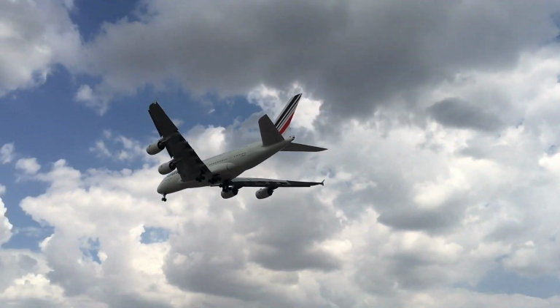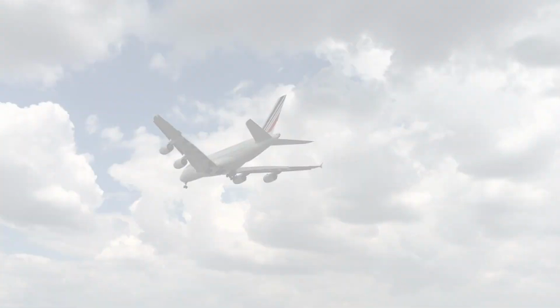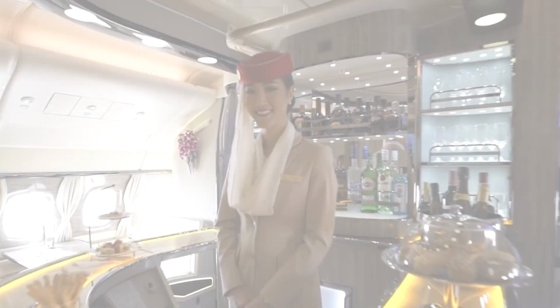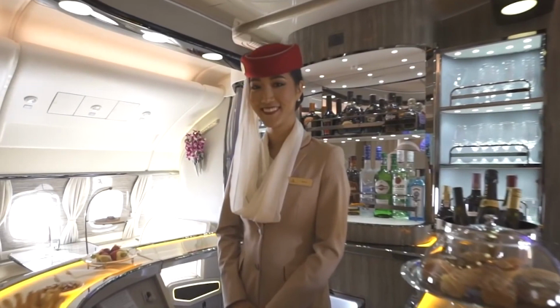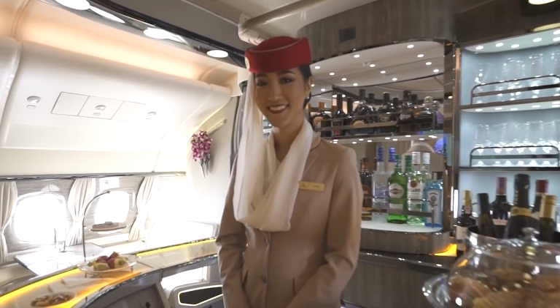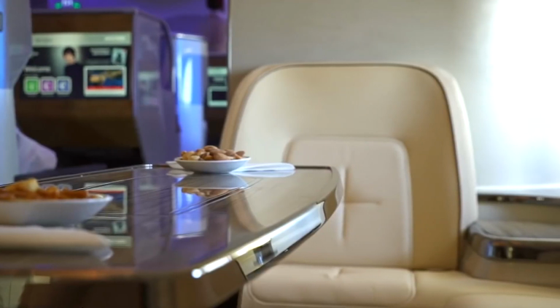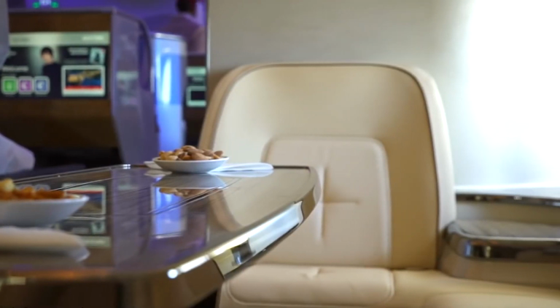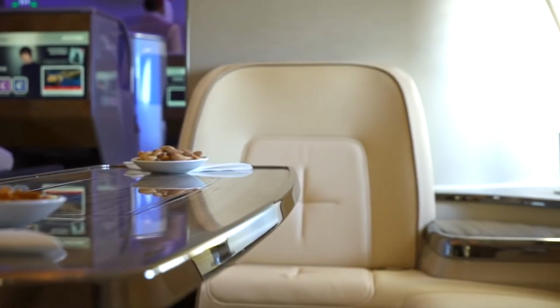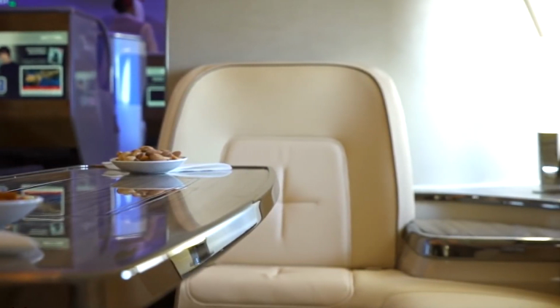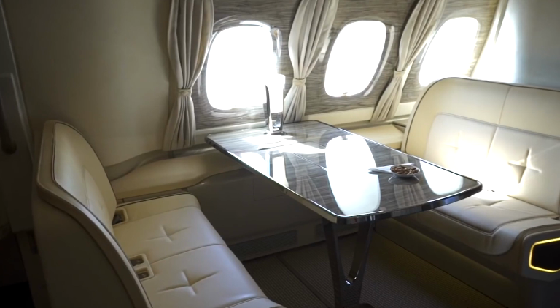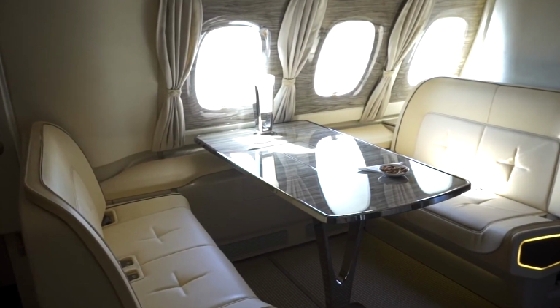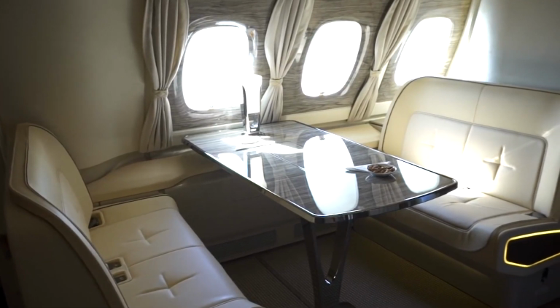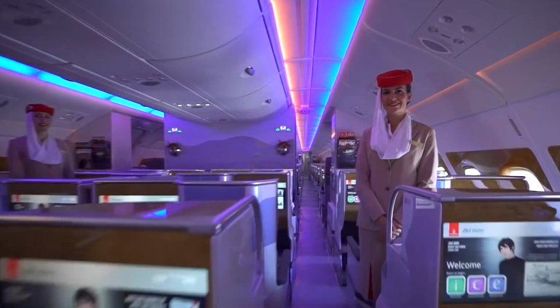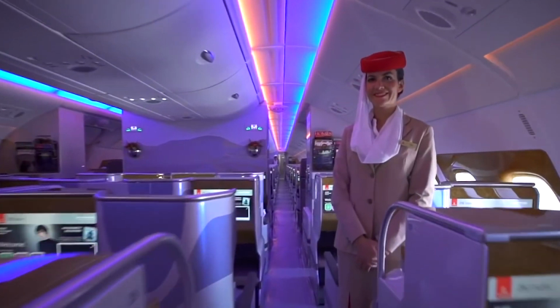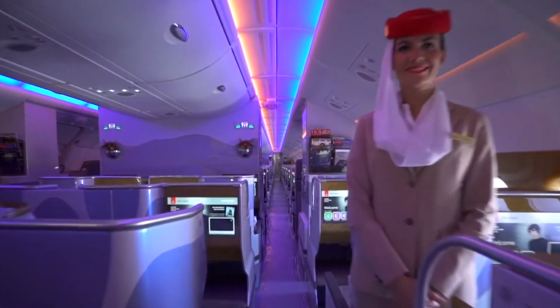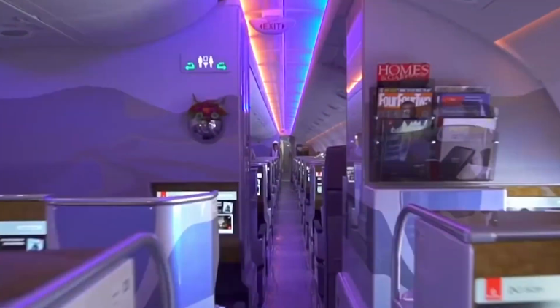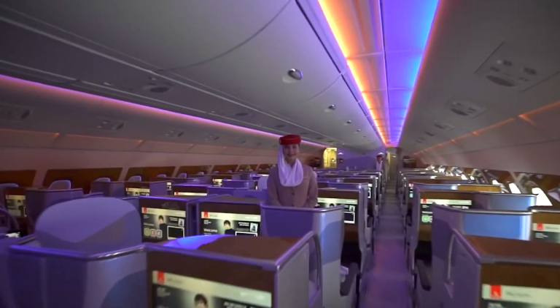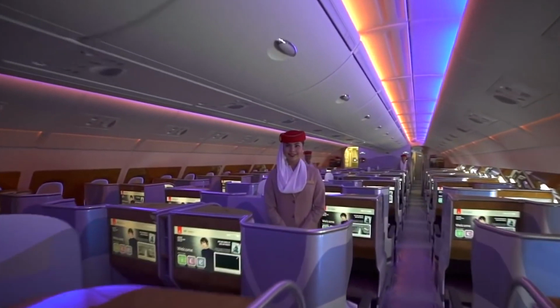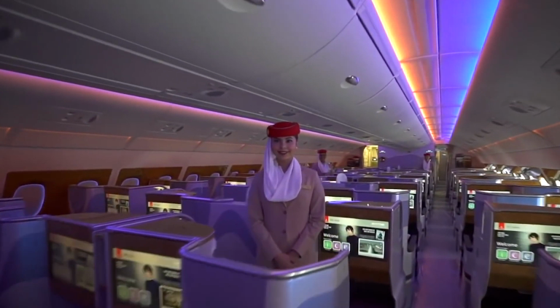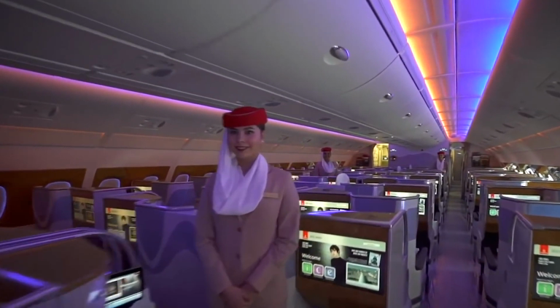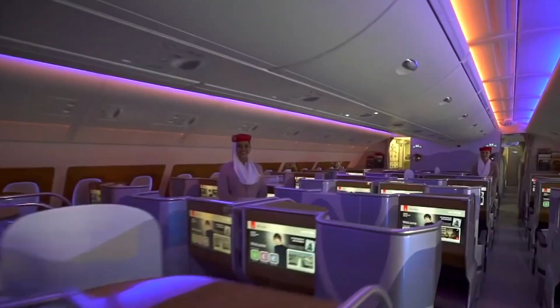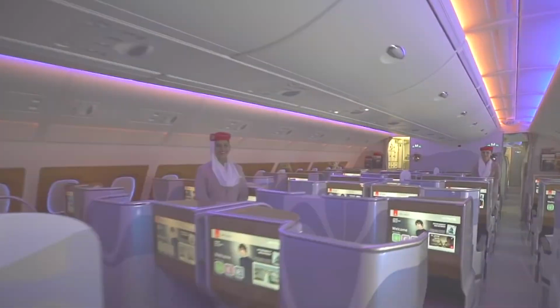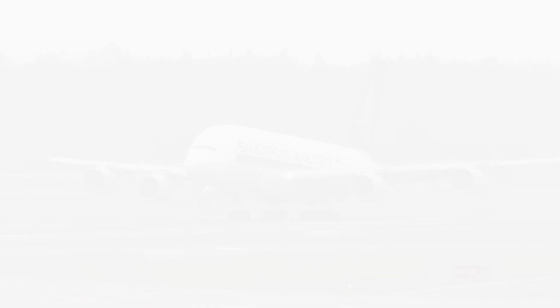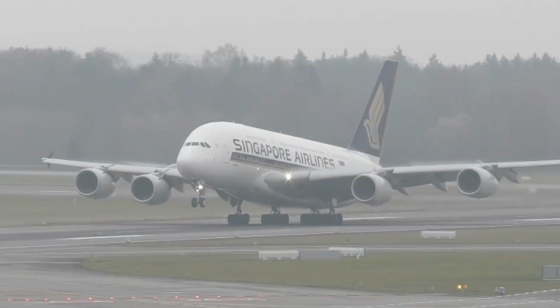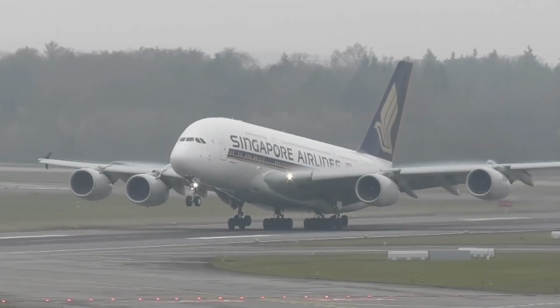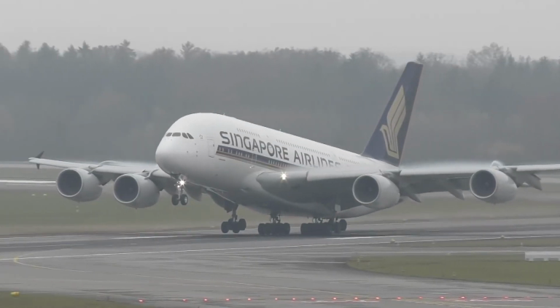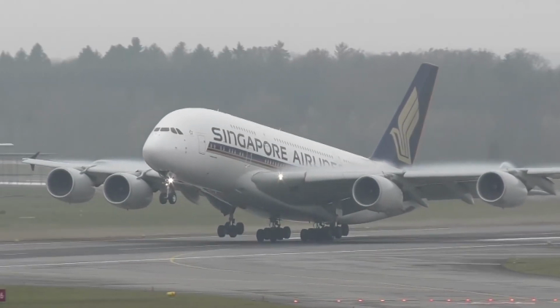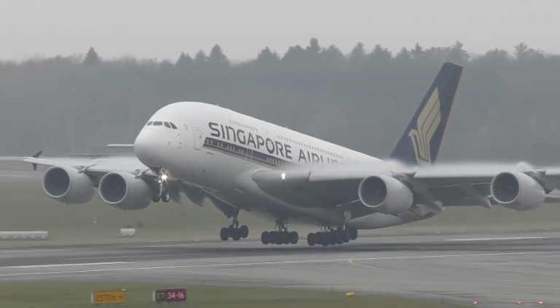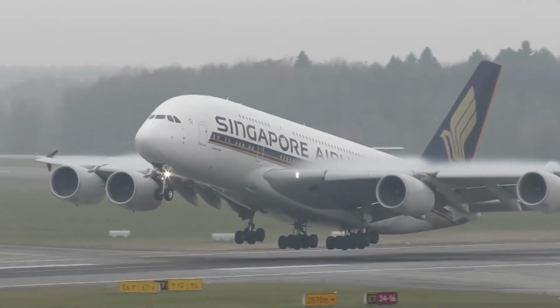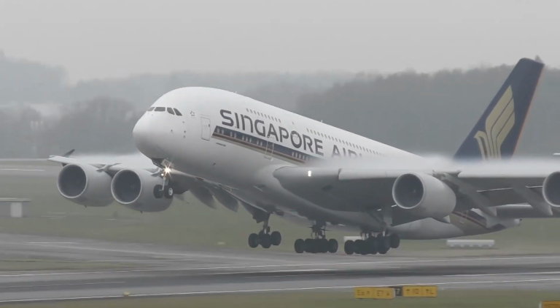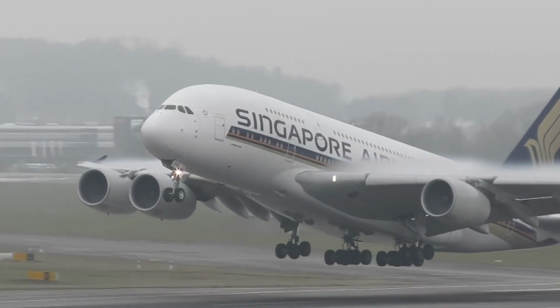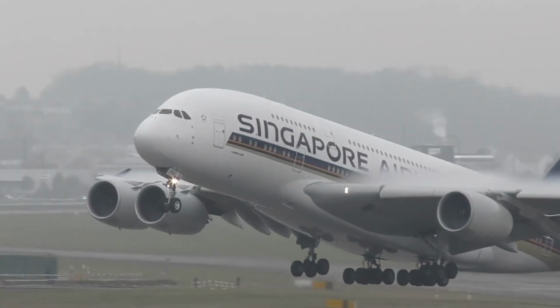Most airlines pride themselves on their branding, and therefore desire their own seats, layouts, and designs to be implemented, even in a secondhand aircraft. However, Airbus is looking to tackle this somewhat restrictive cost of refurbishment by working to make it cheaper.